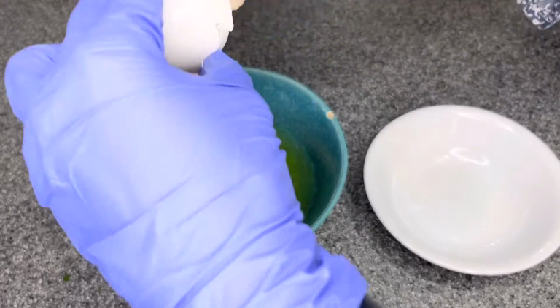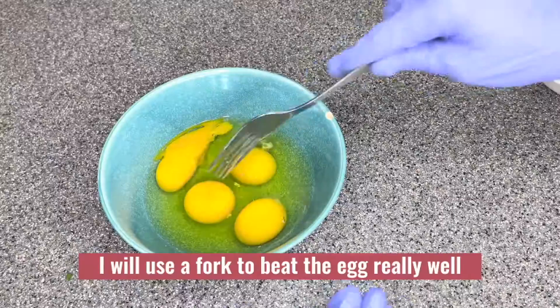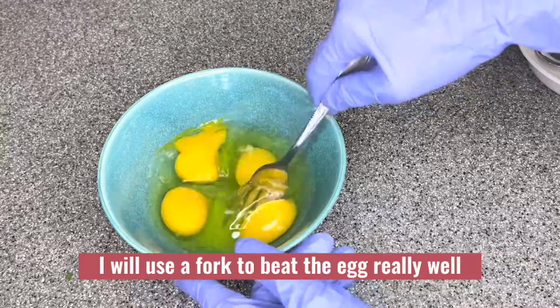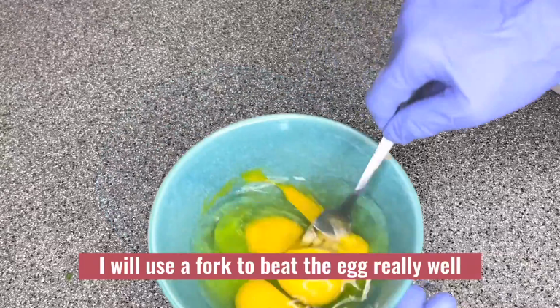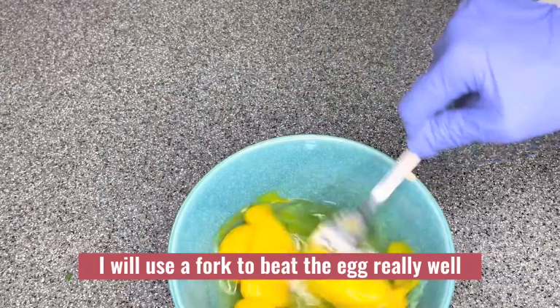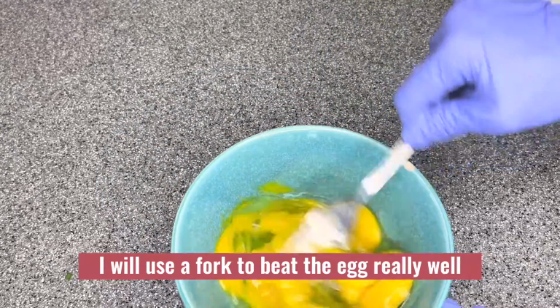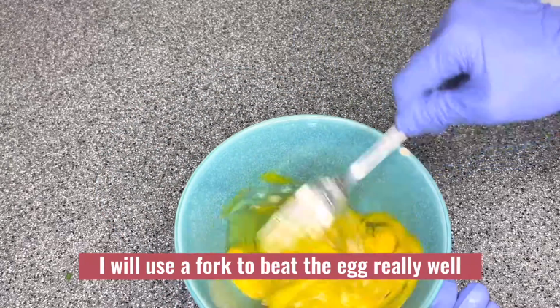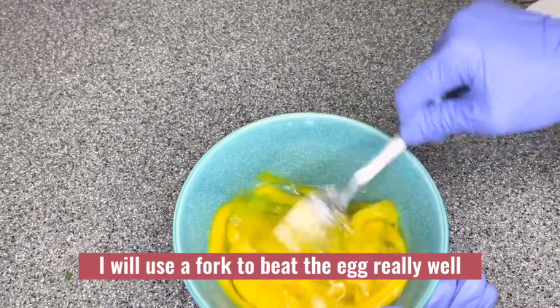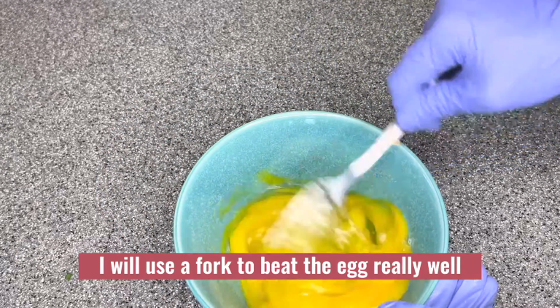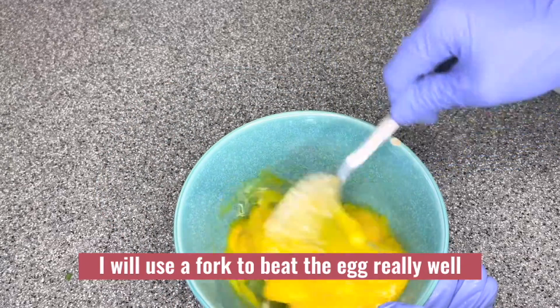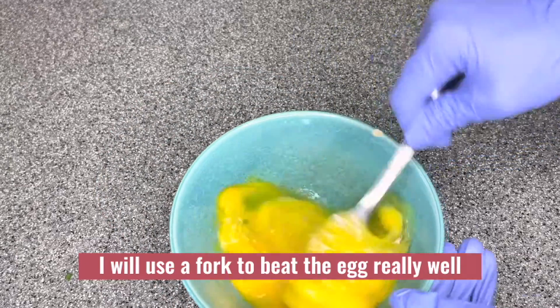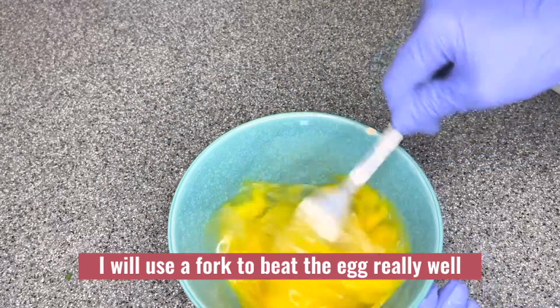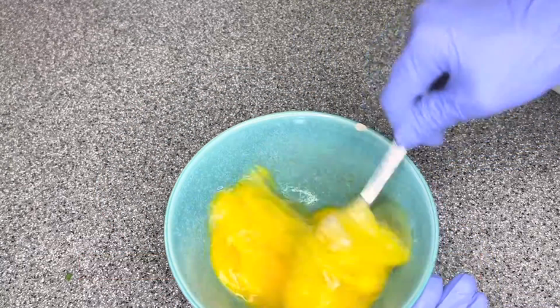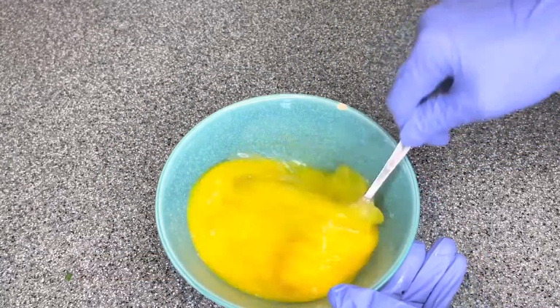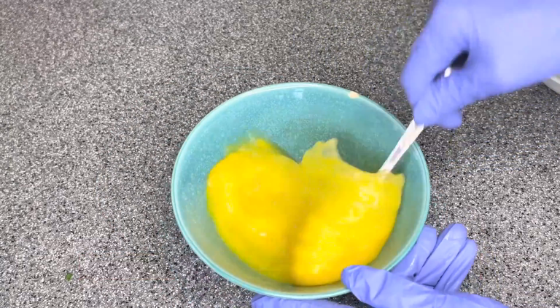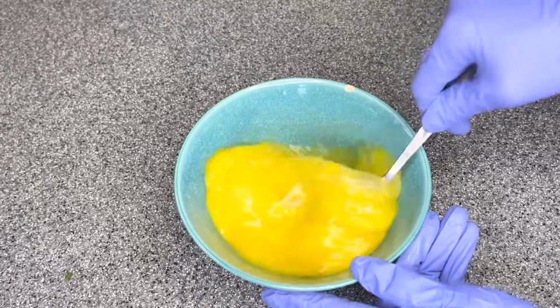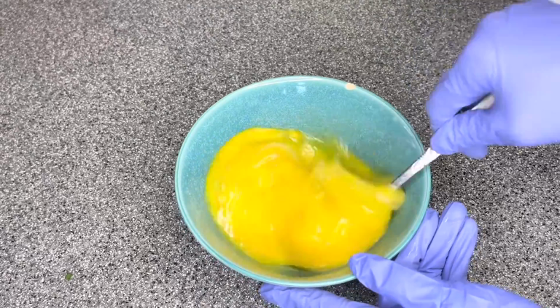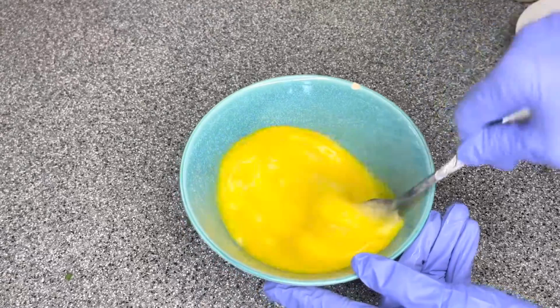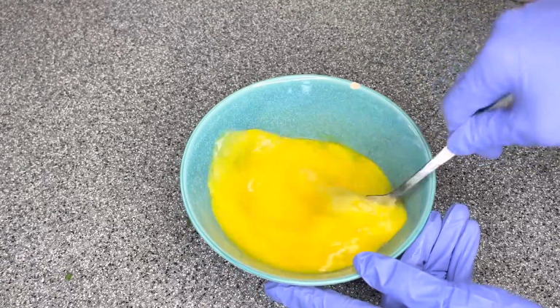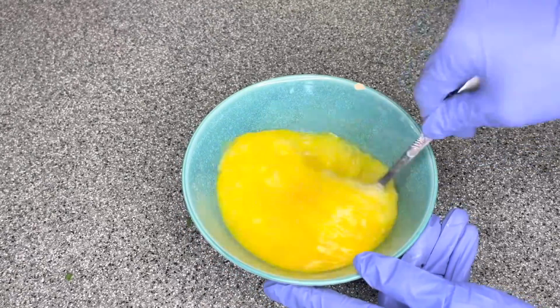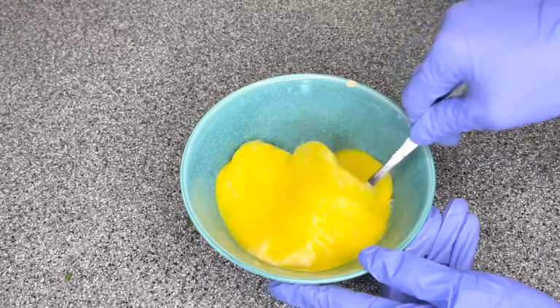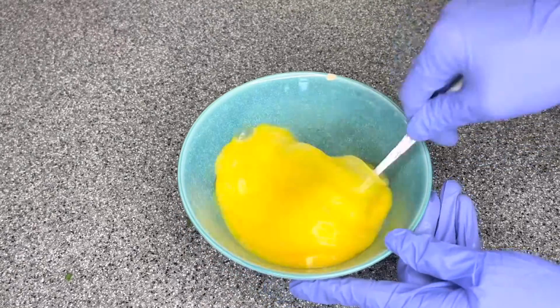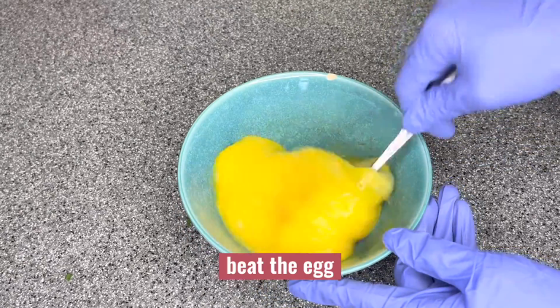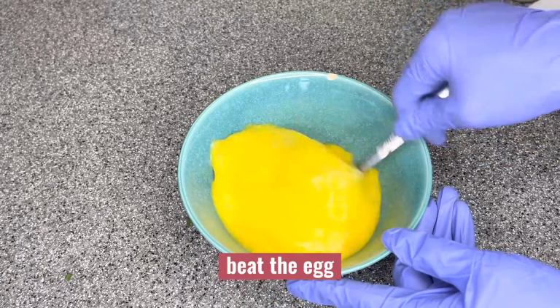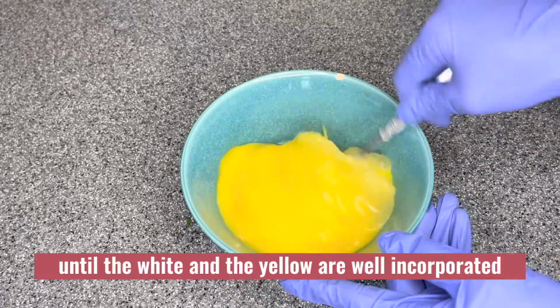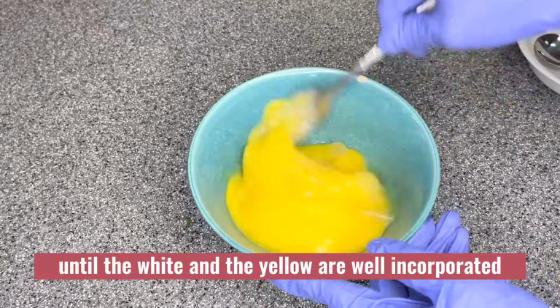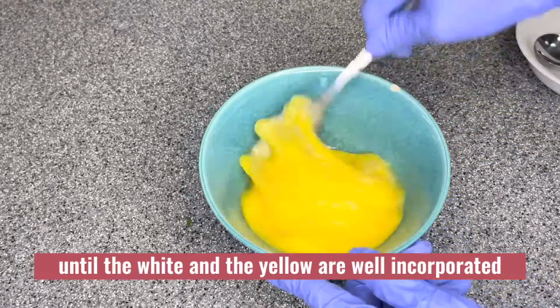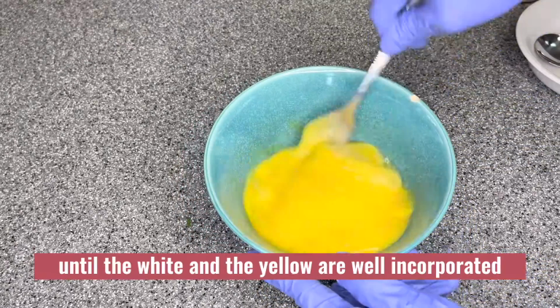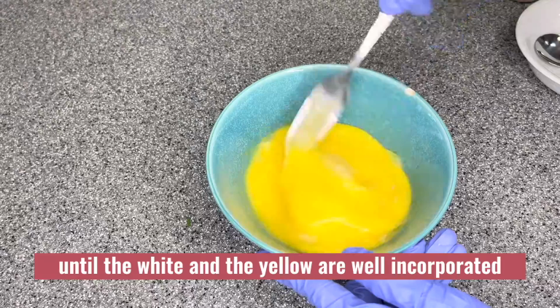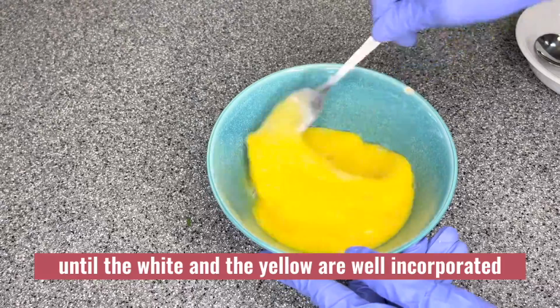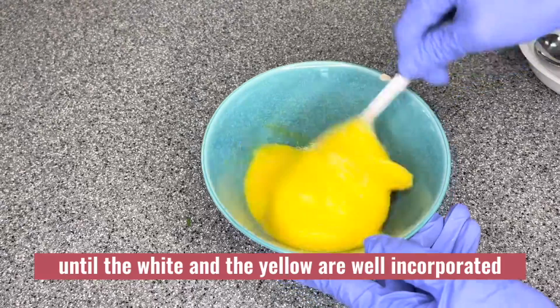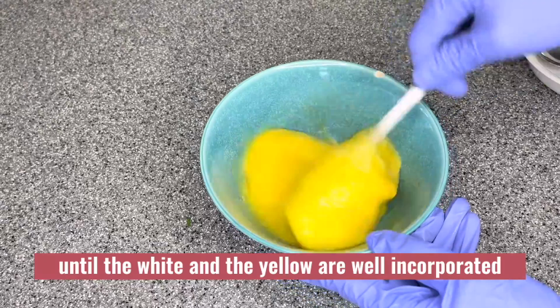I will use a fork to beat the eggs really well. Beat the eggs until the white and the yellow are well incorporated.